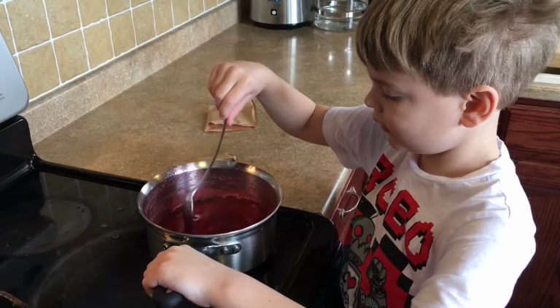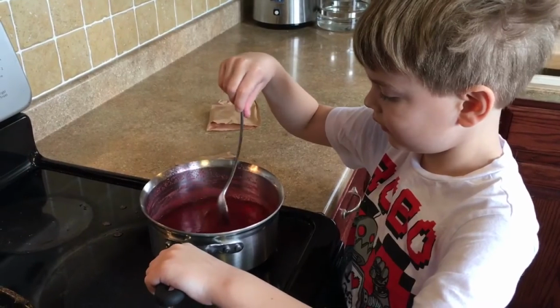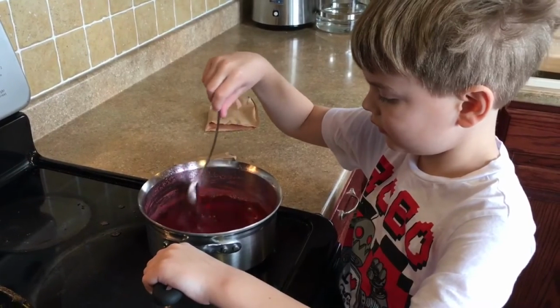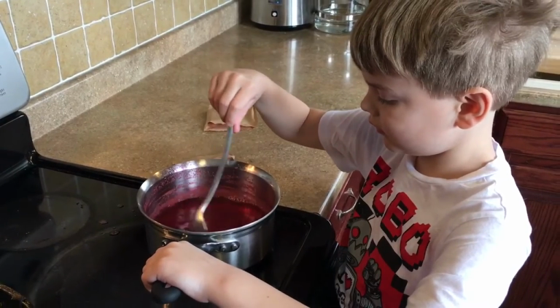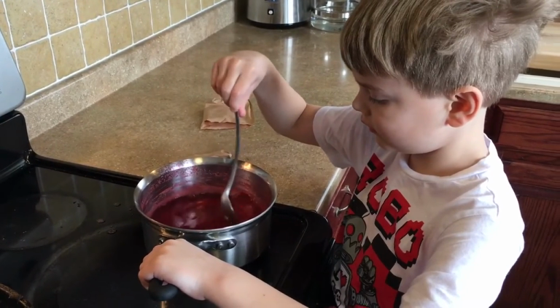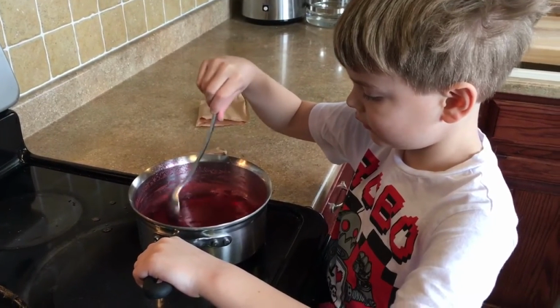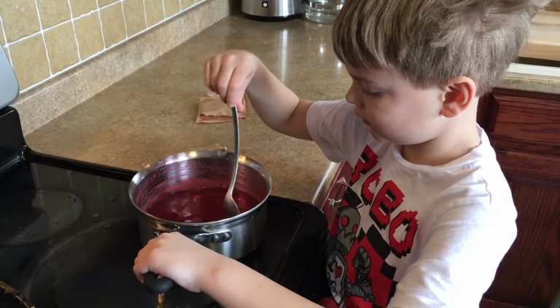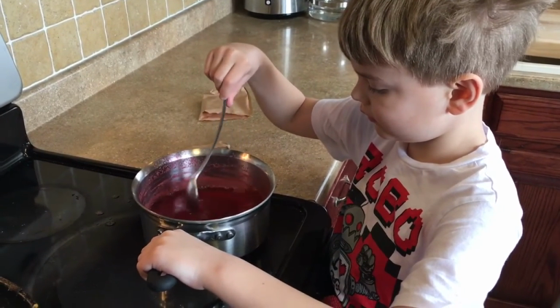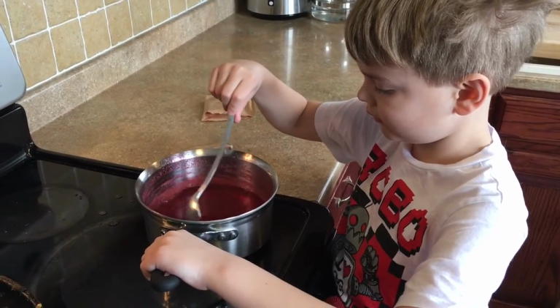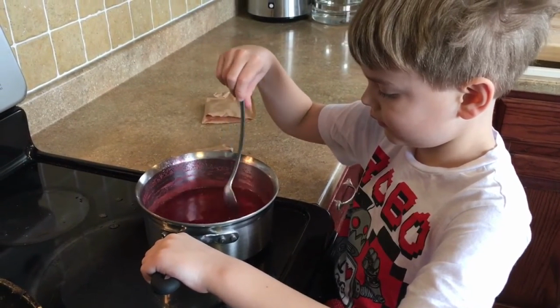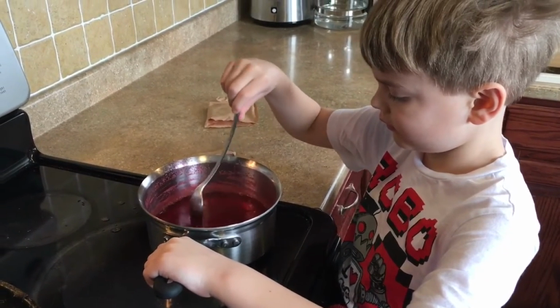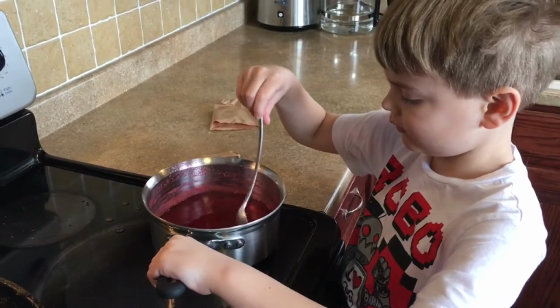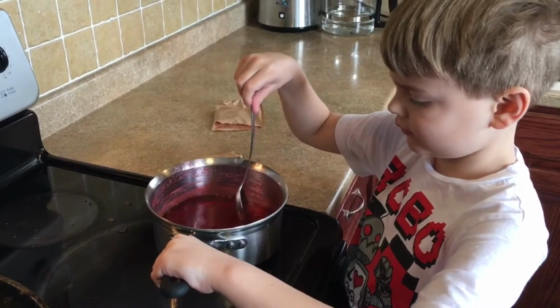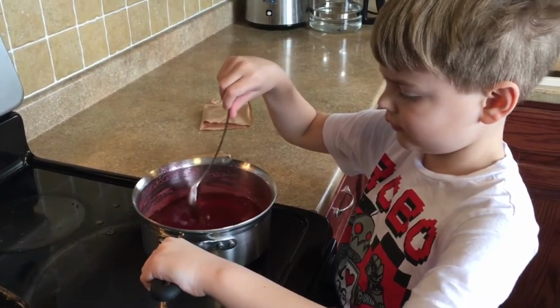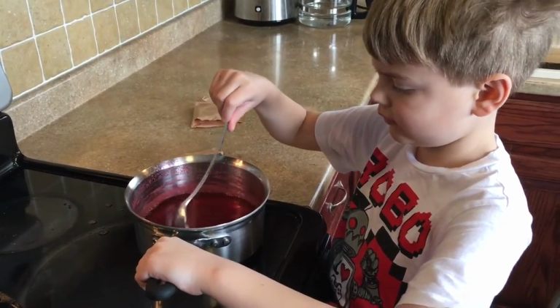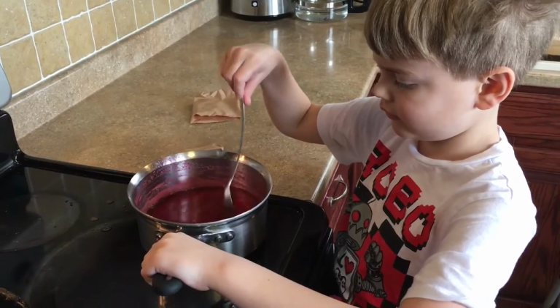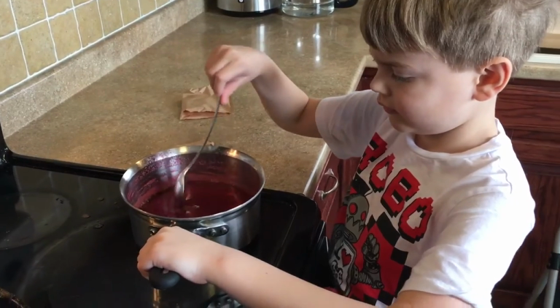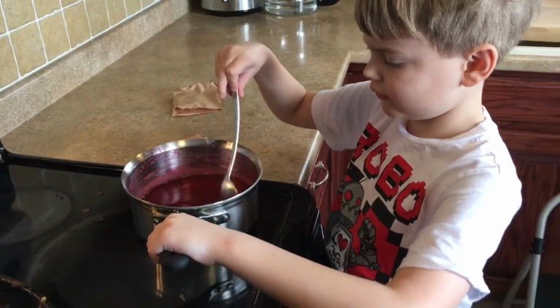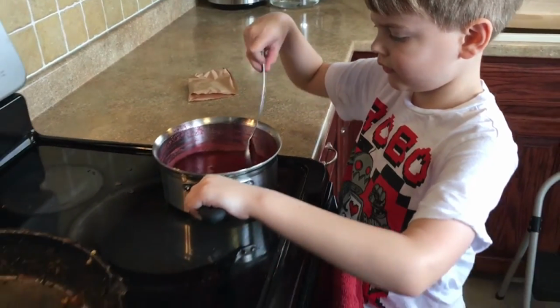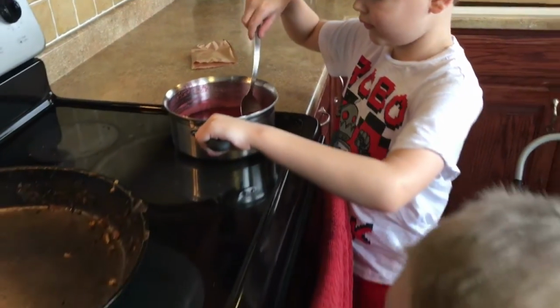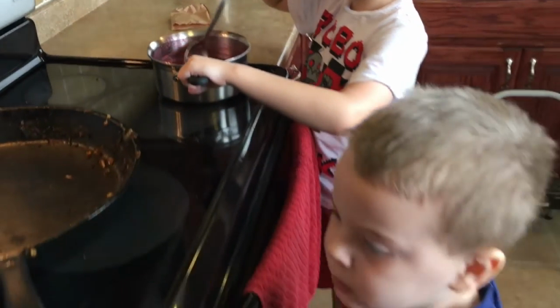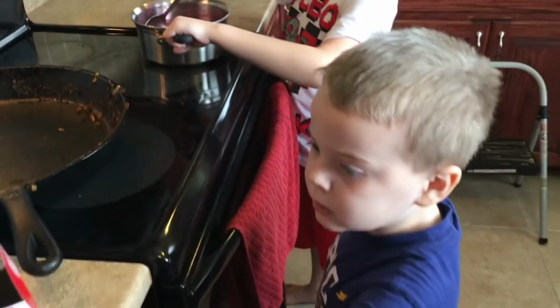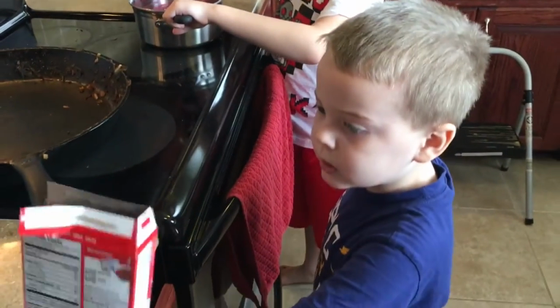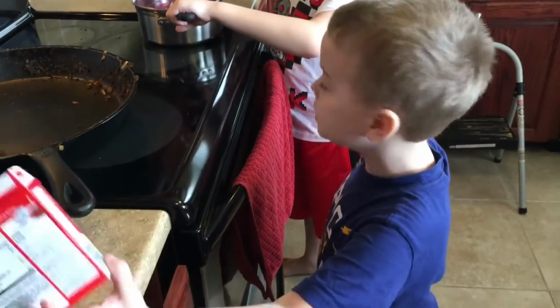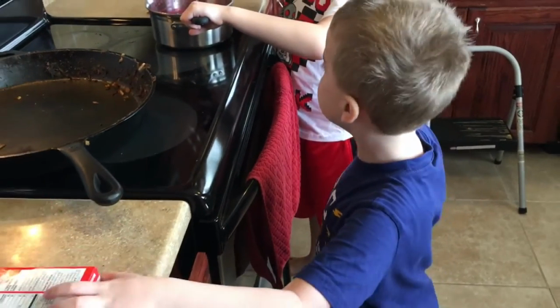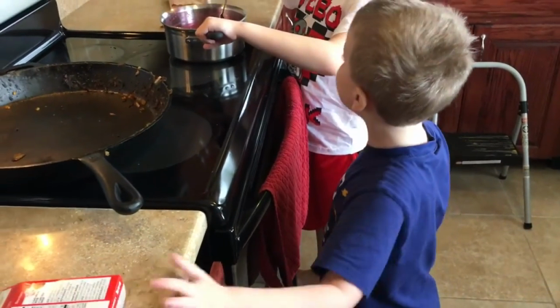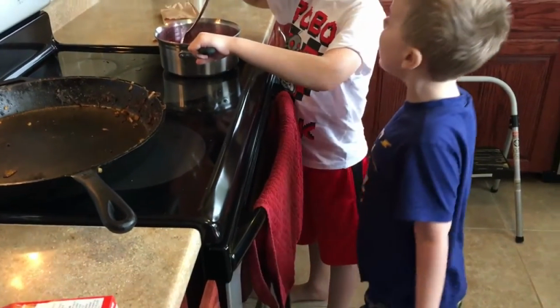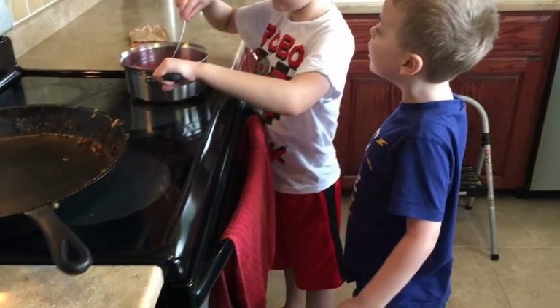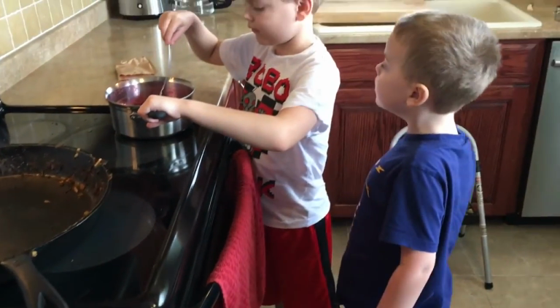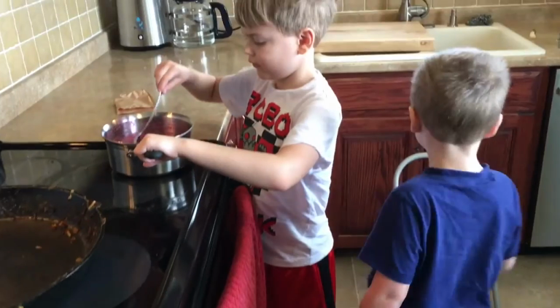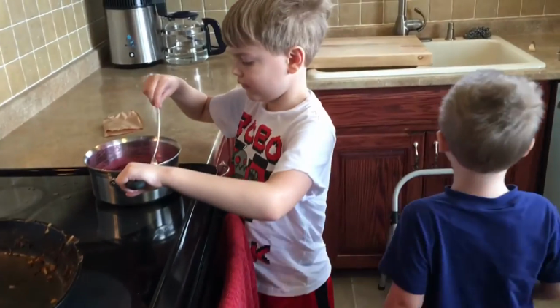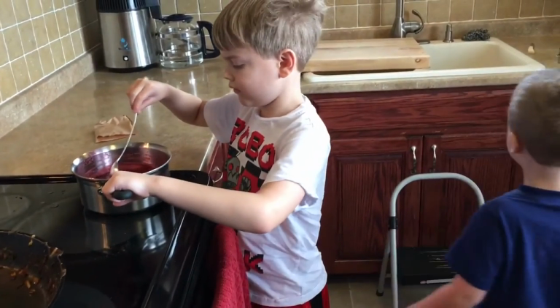I want to help, Mommy. You want to help, Noah? Yeah. Well, Caleb's doing it right now, baby.